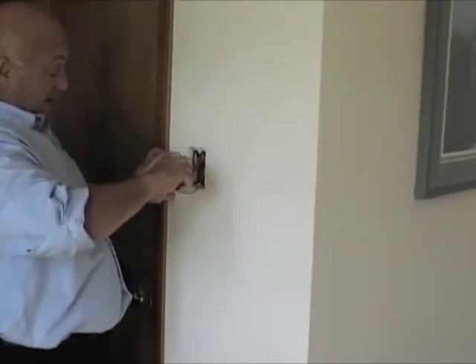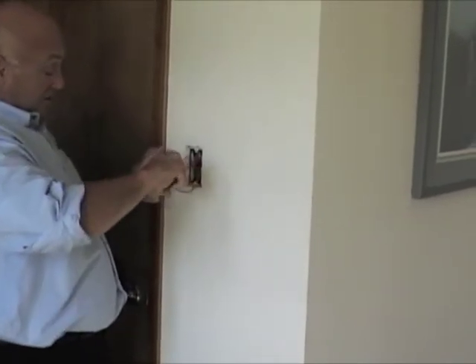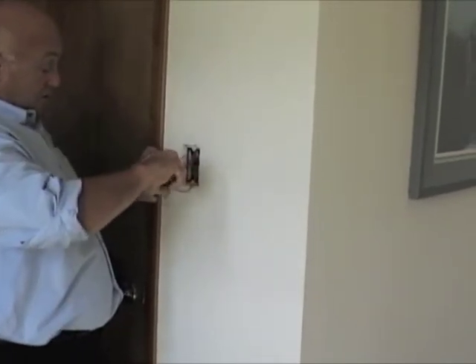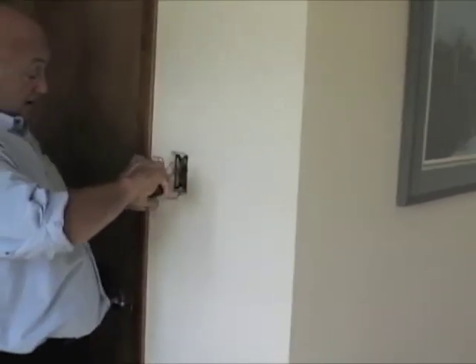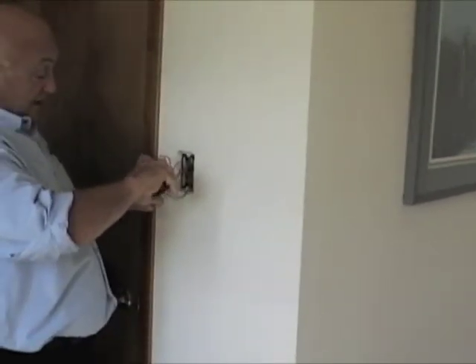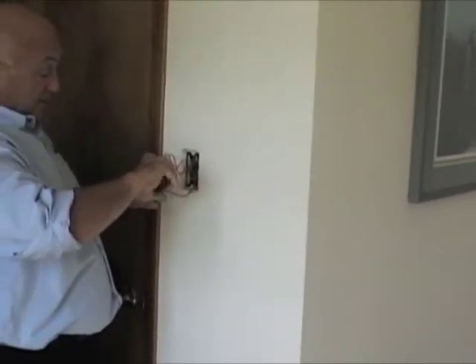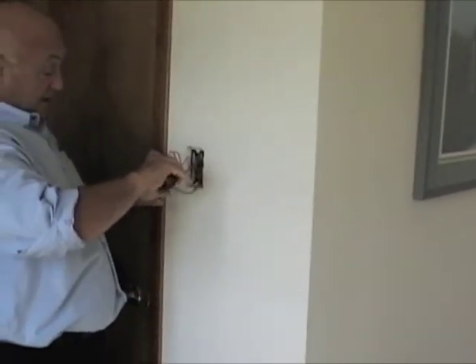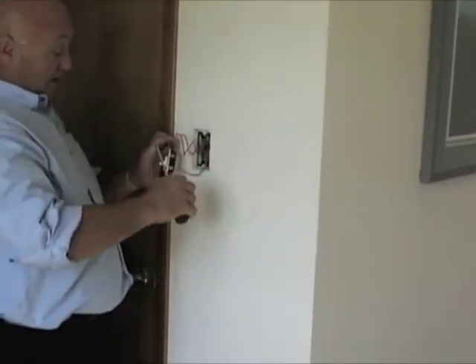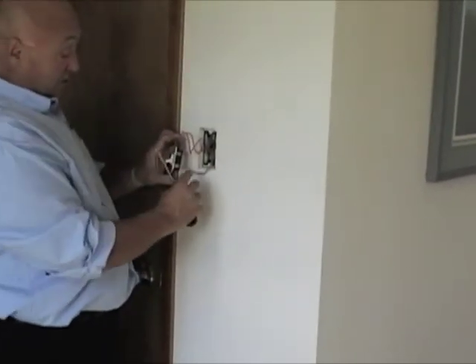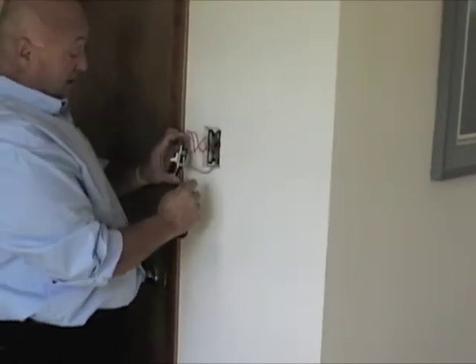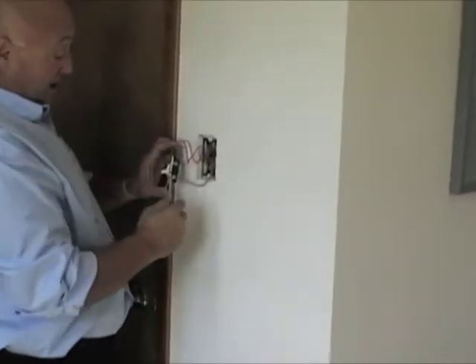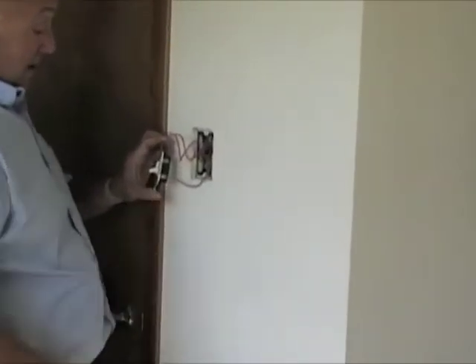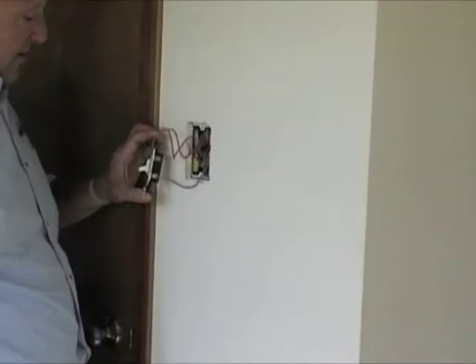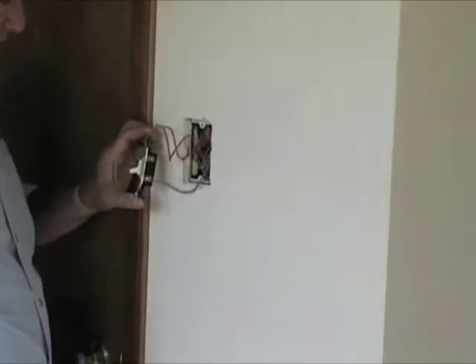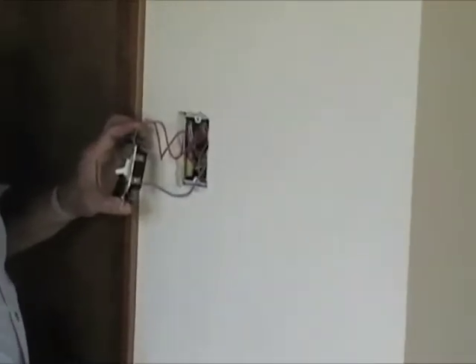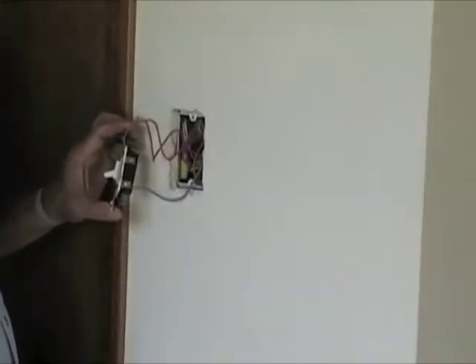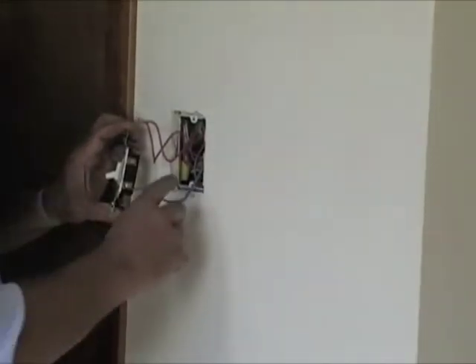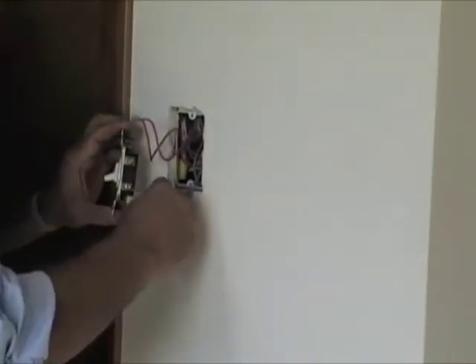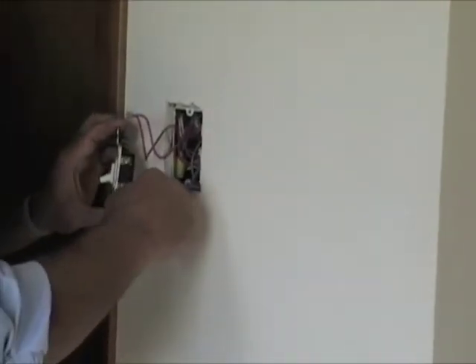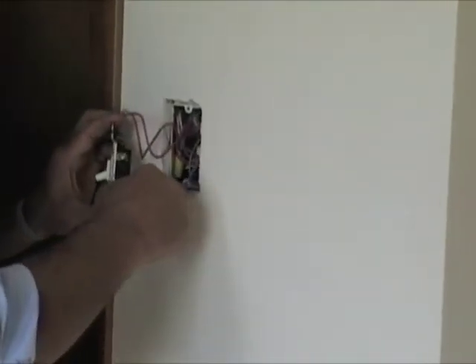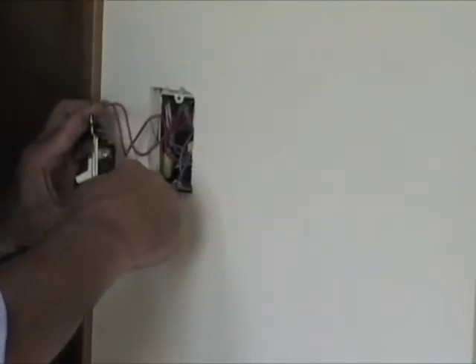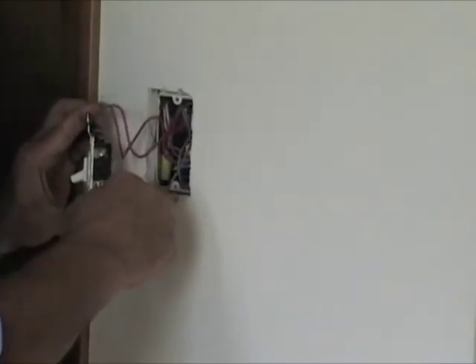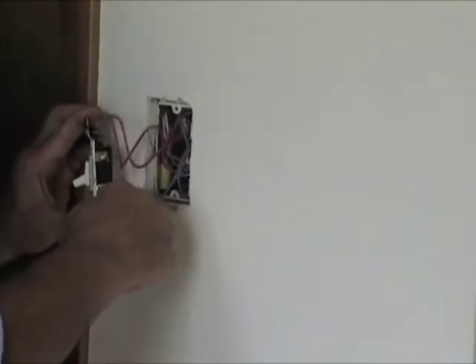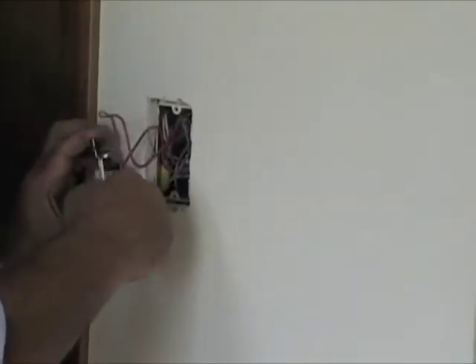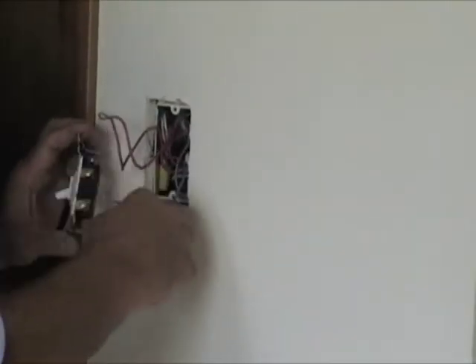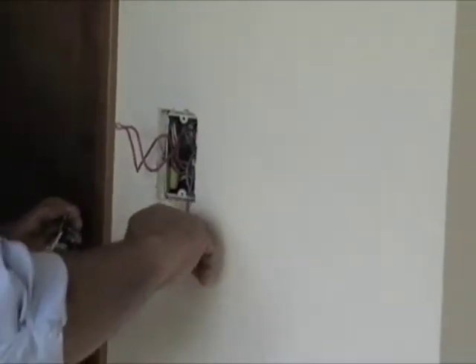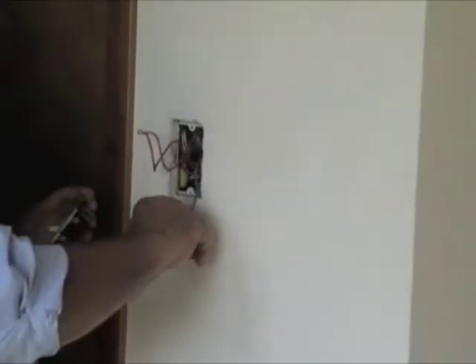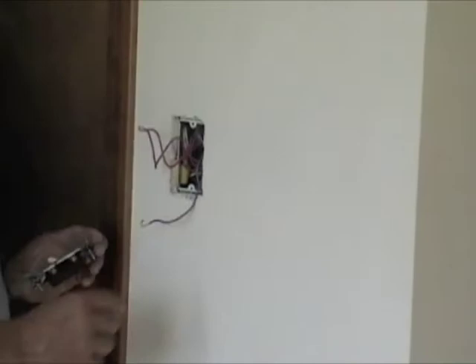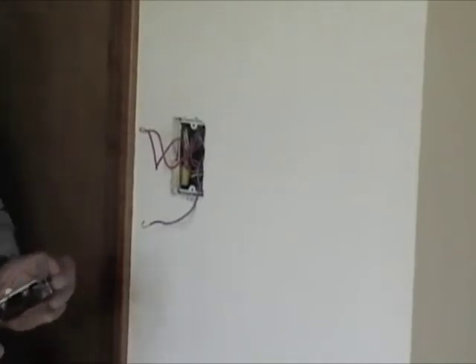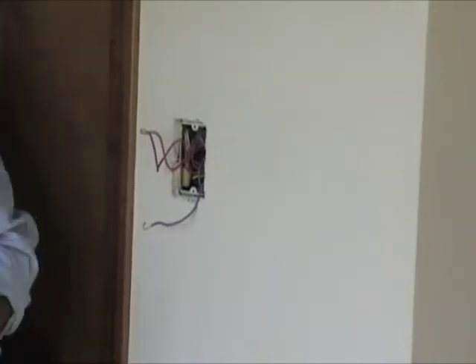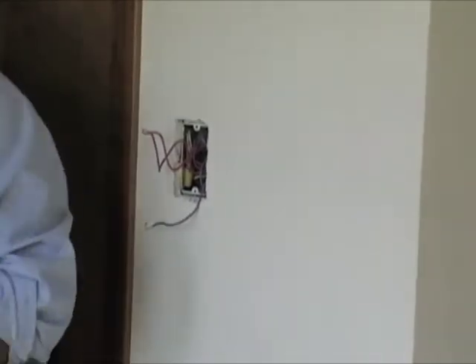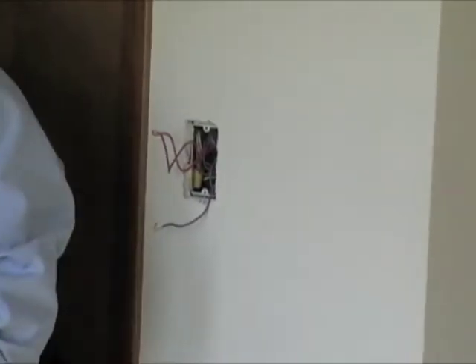Notice I'm holding it by the tabs, because even though the electricity is off, you want to handle it like the electricity is on.